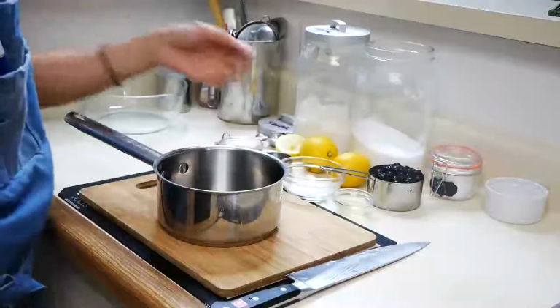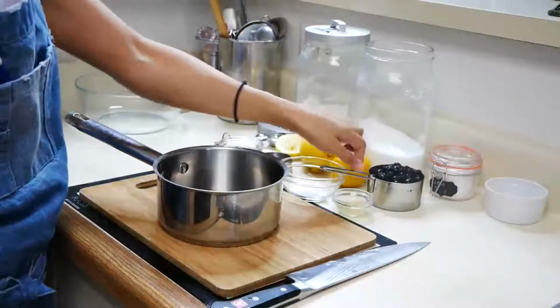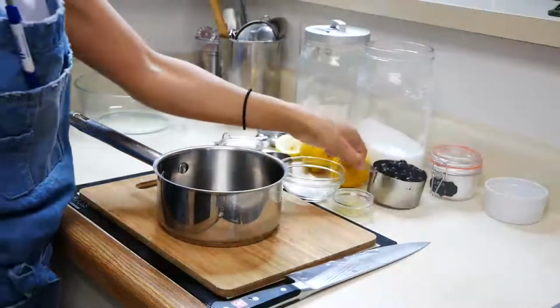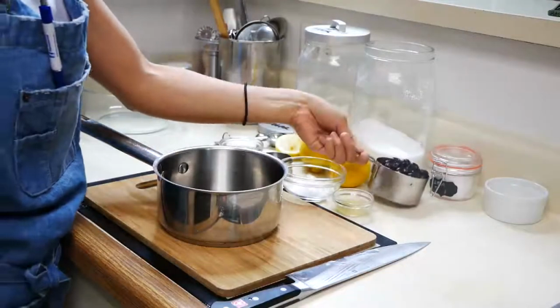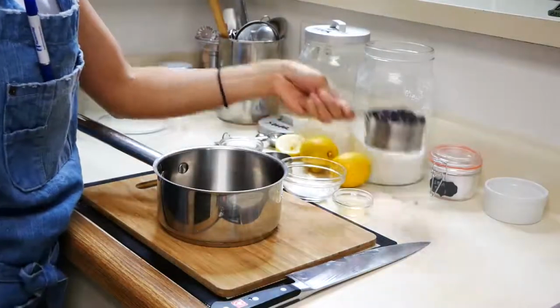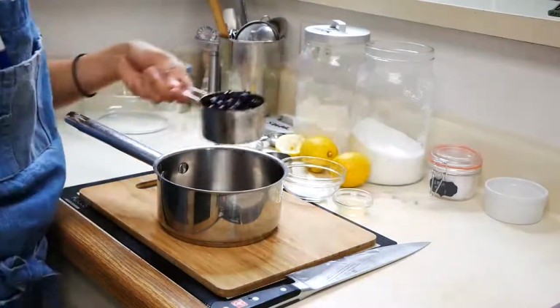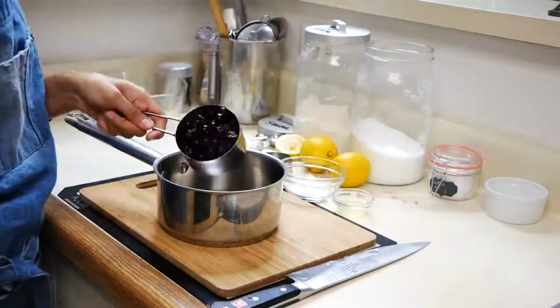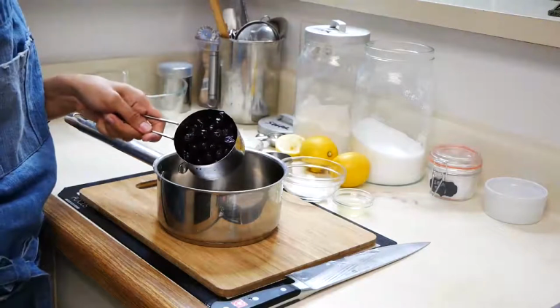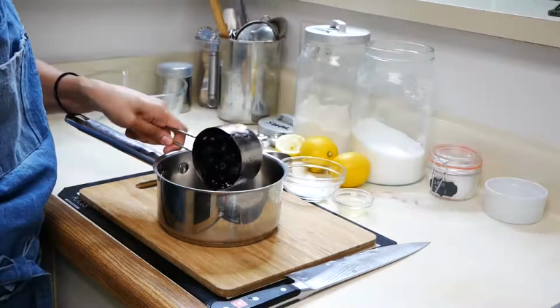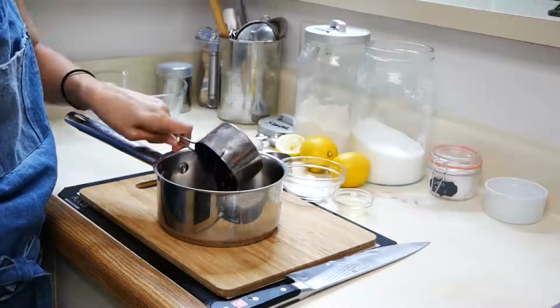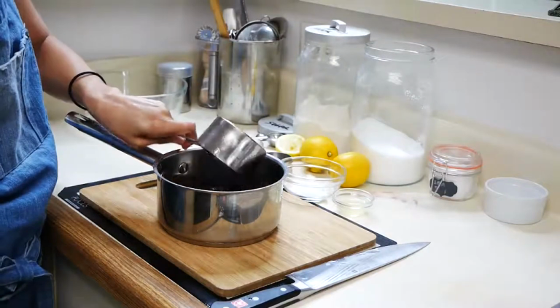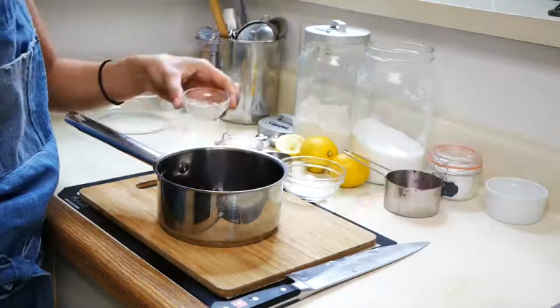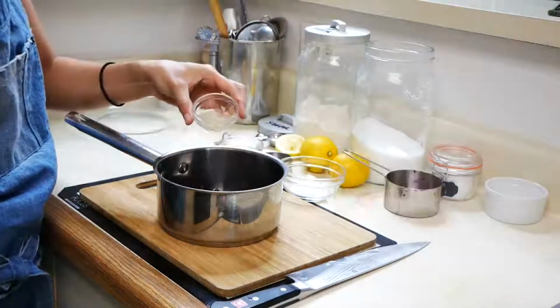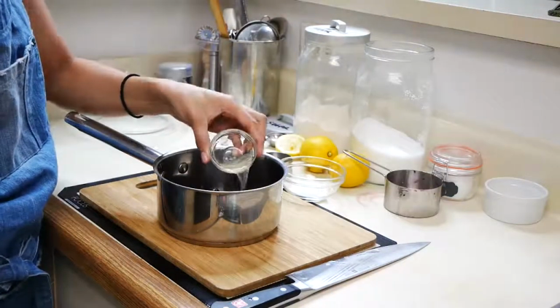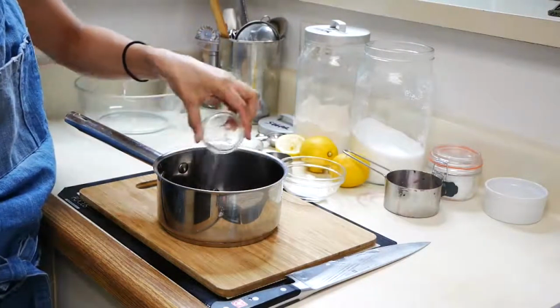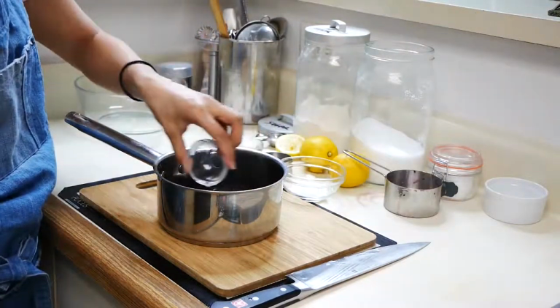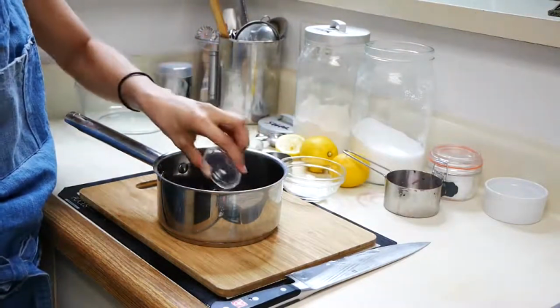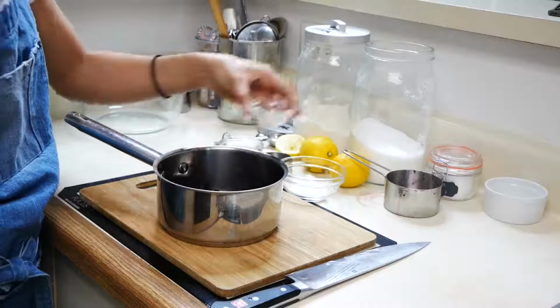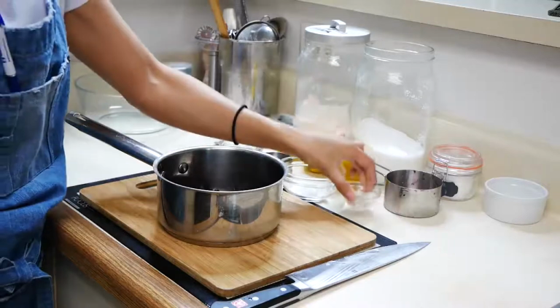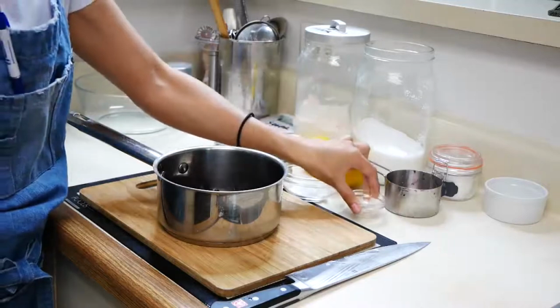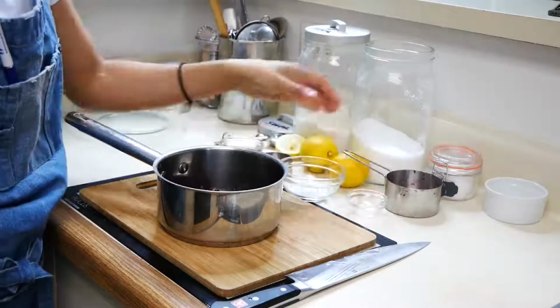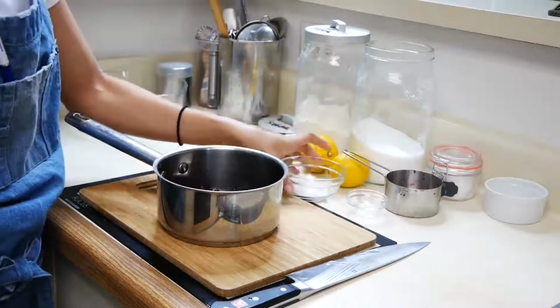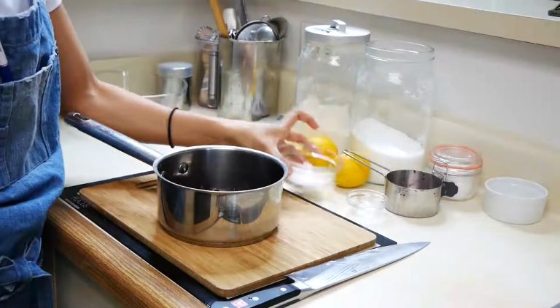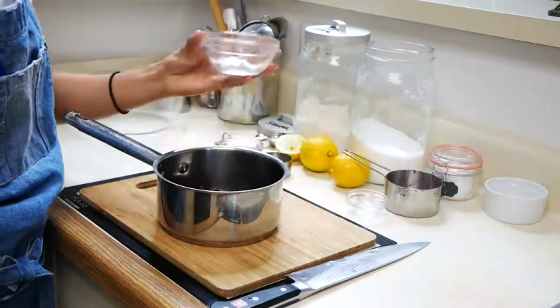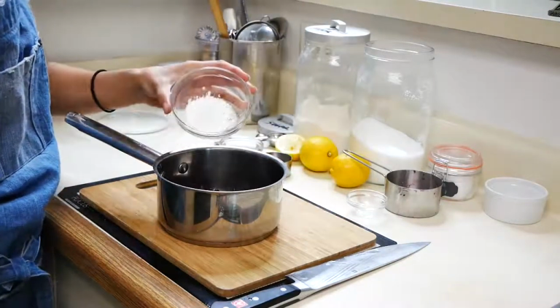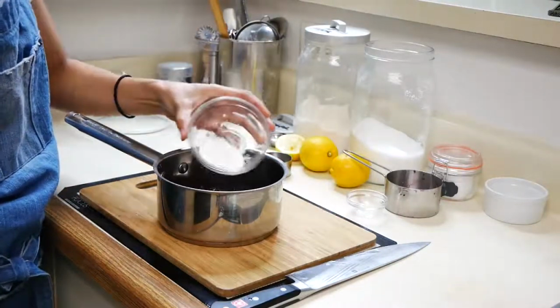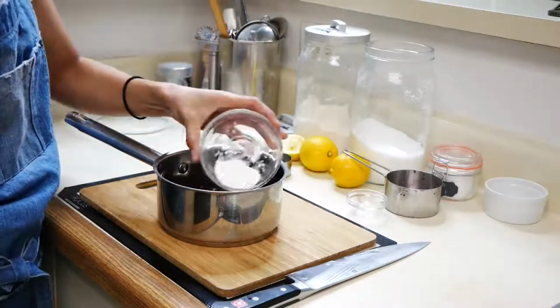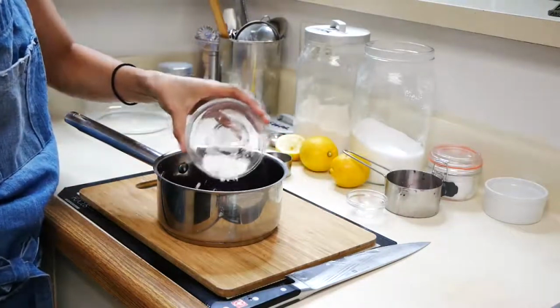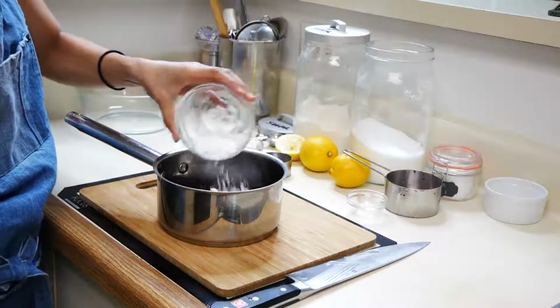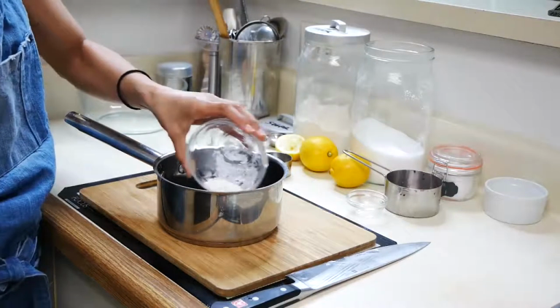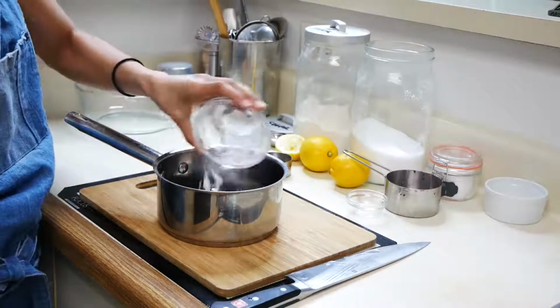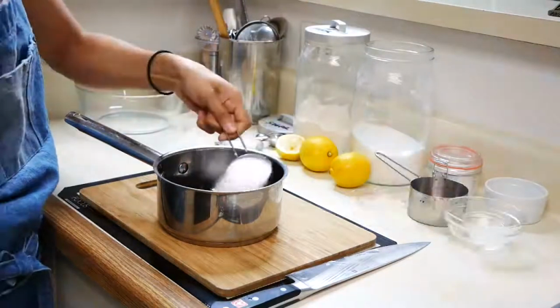We're going to start off with our blueberry sauce. In a saucepan you're going to combine fresh or frozen blueberries, lemon juice, cornstarch, sugar, salt, and water. We're going to cook this on medium heat until it gets nice and thick.